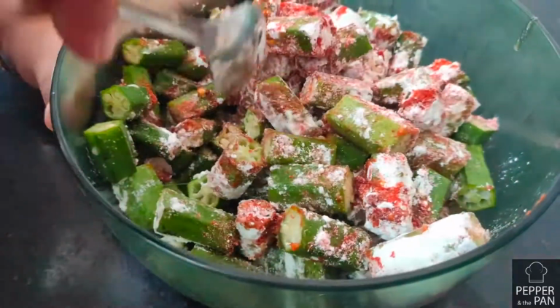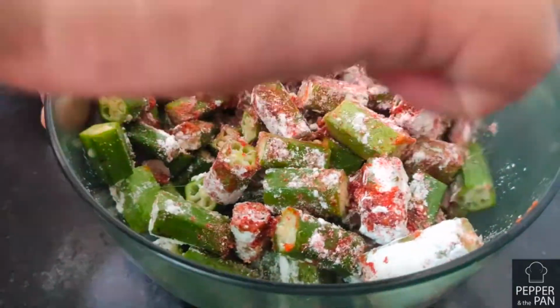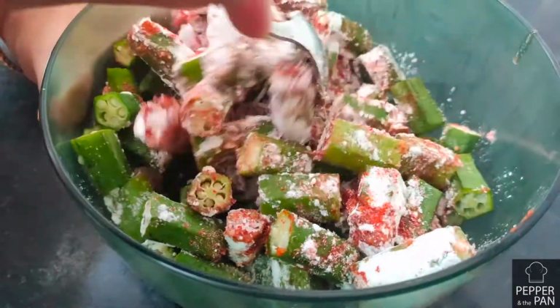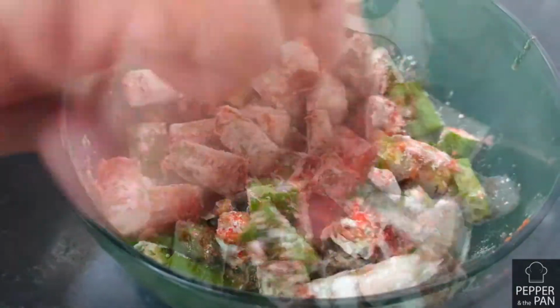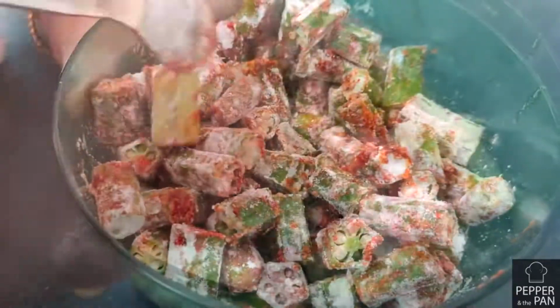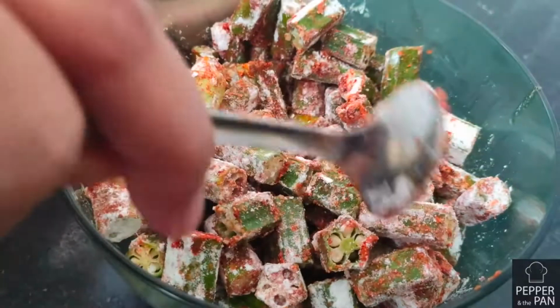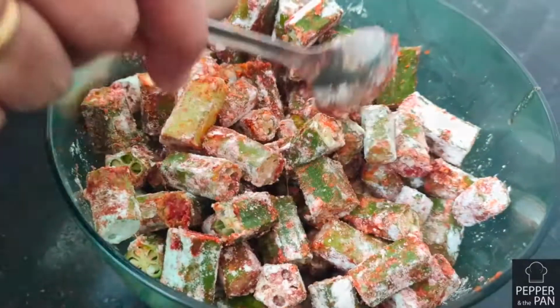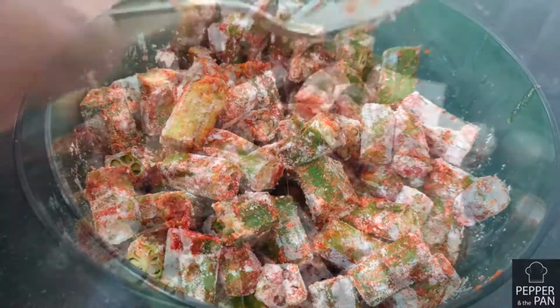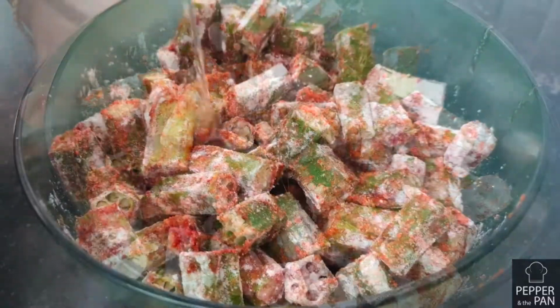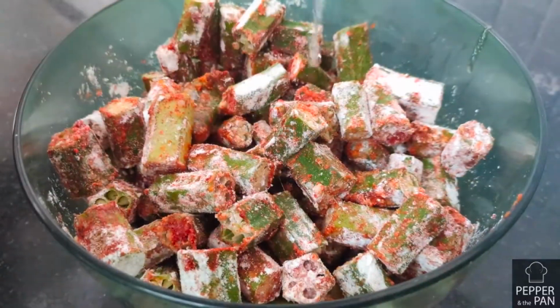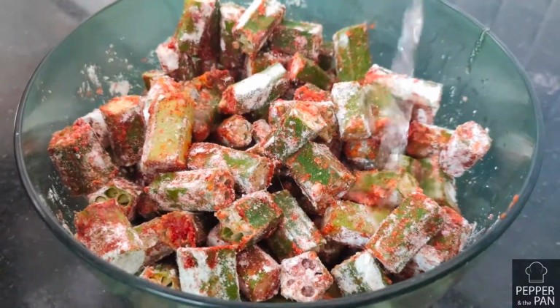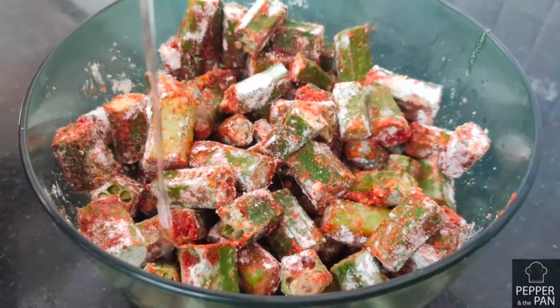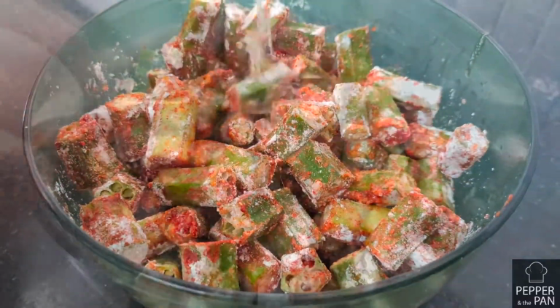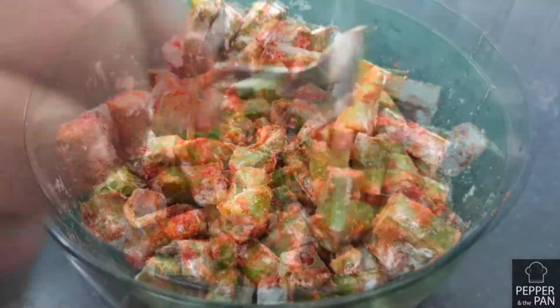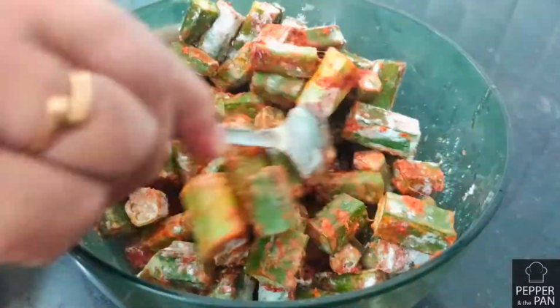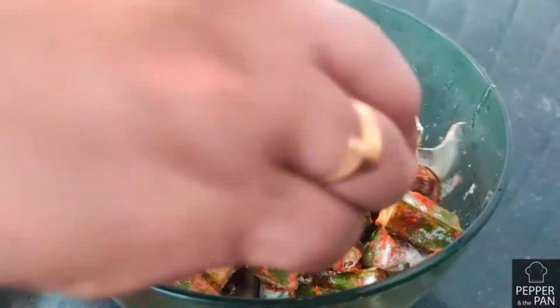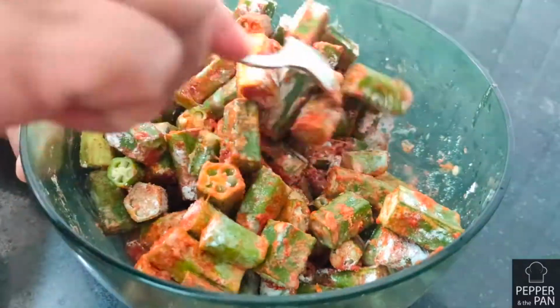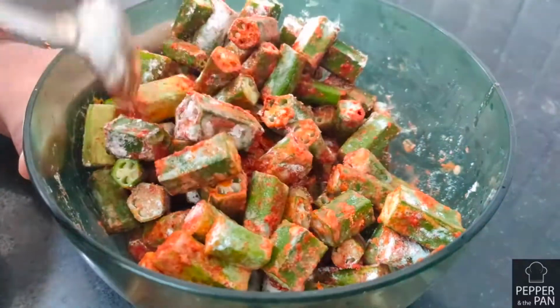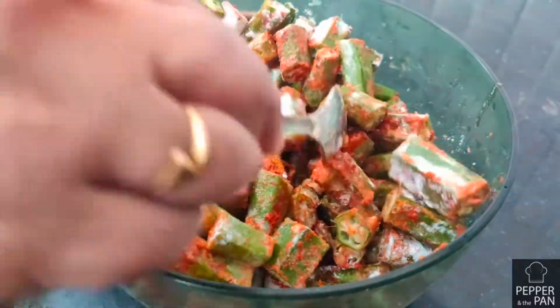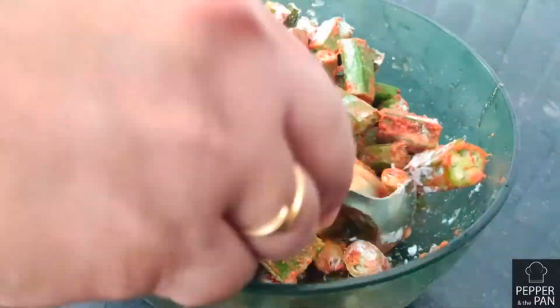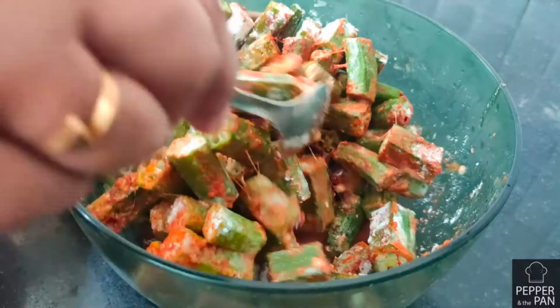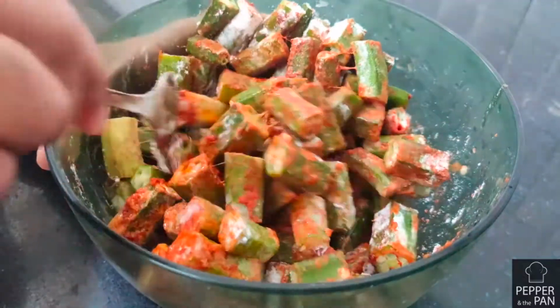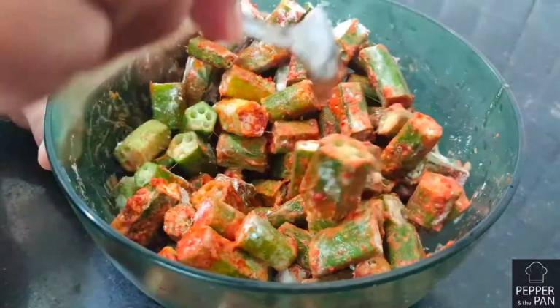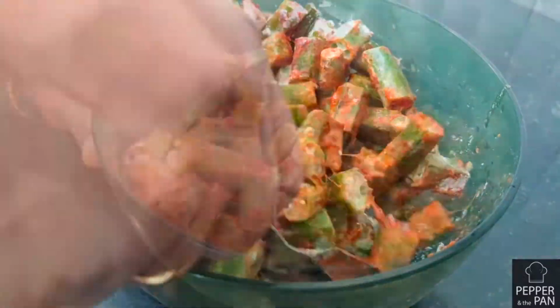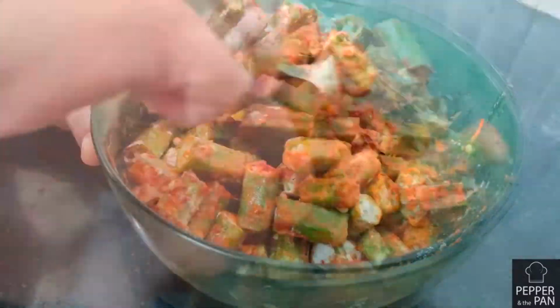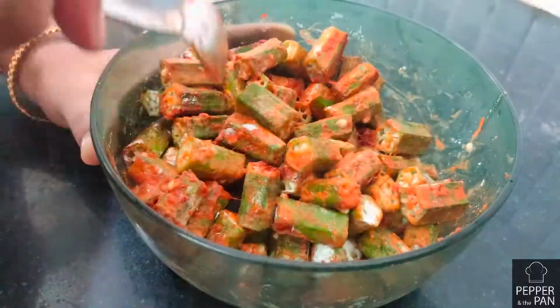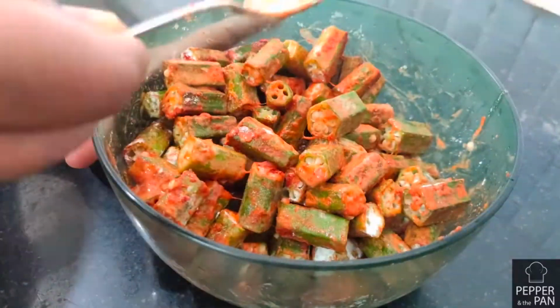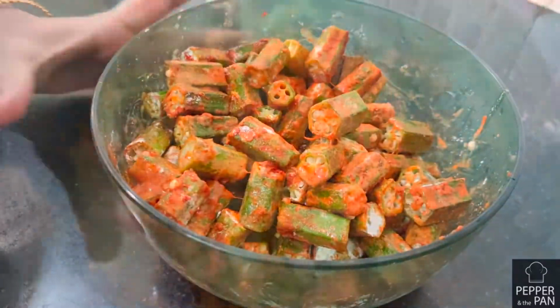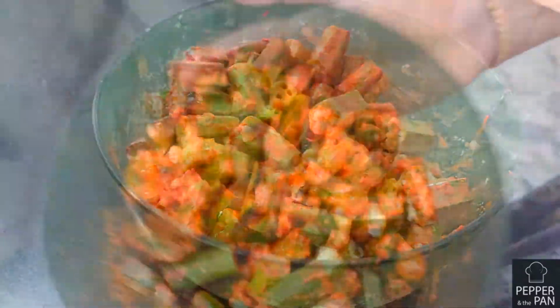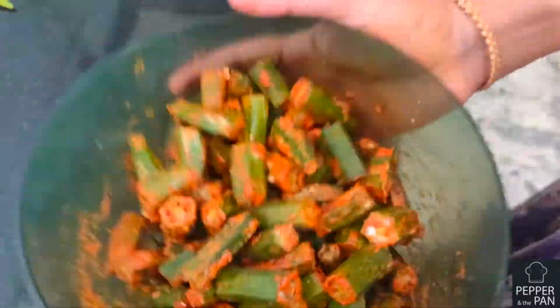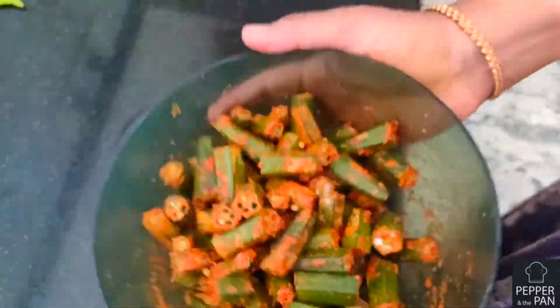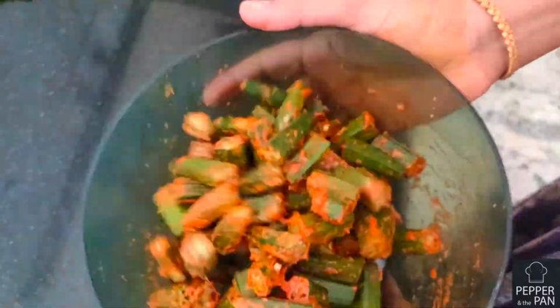We will mix it. When we get it dry, we will mix it again. We will mix the sauce.